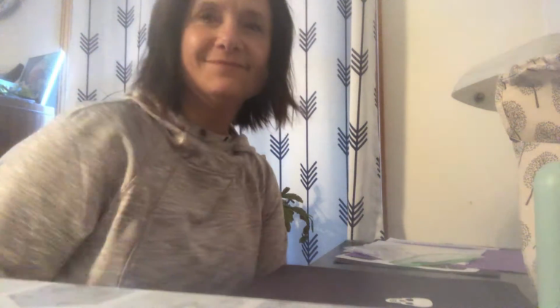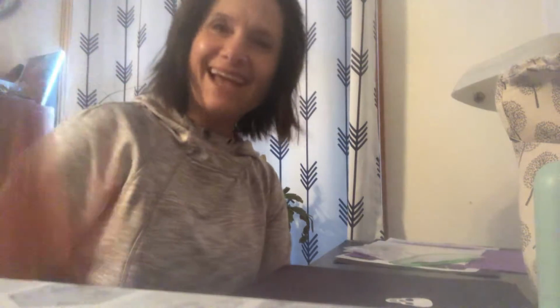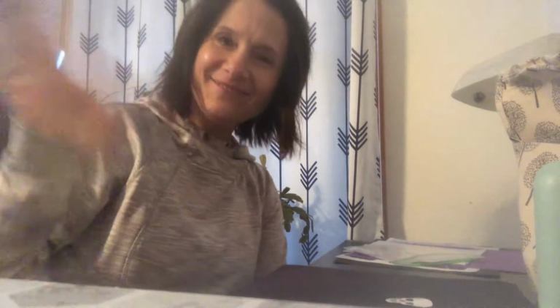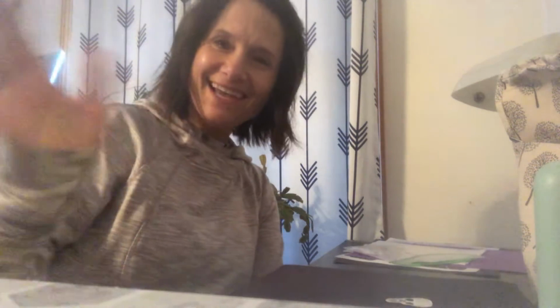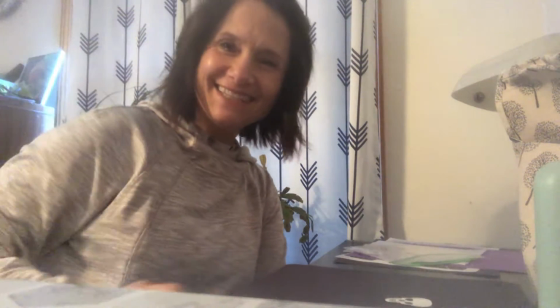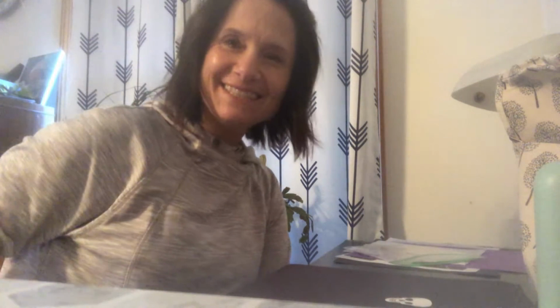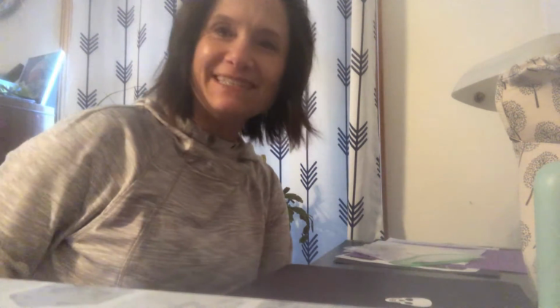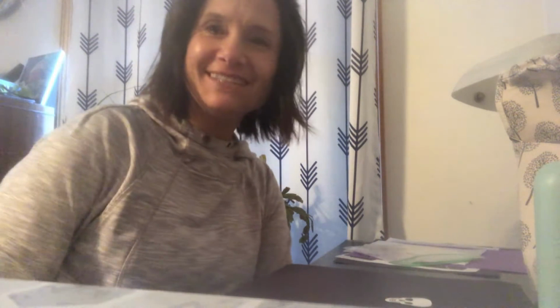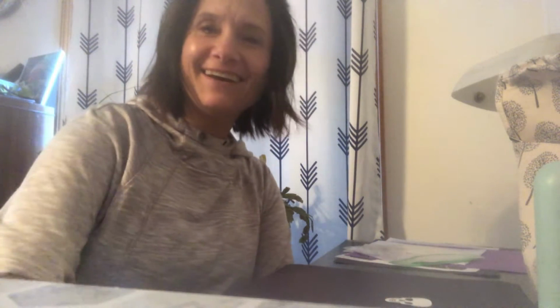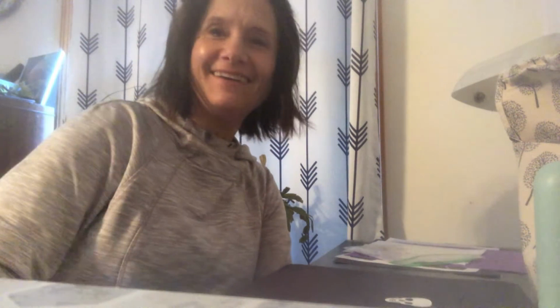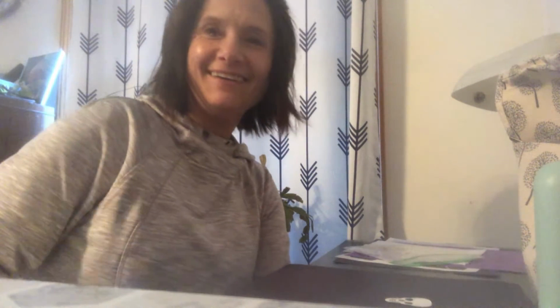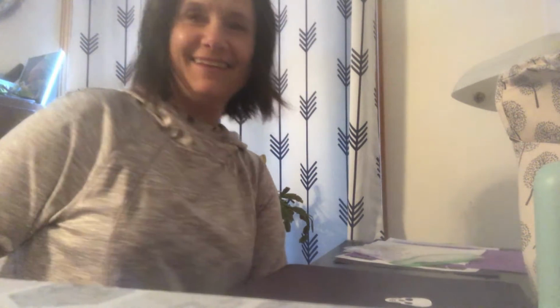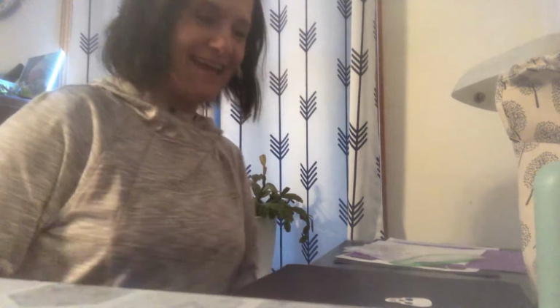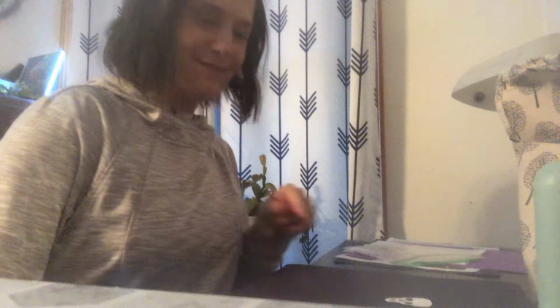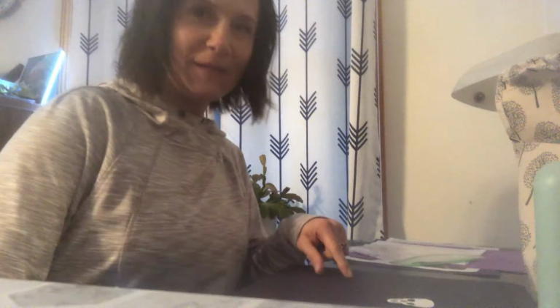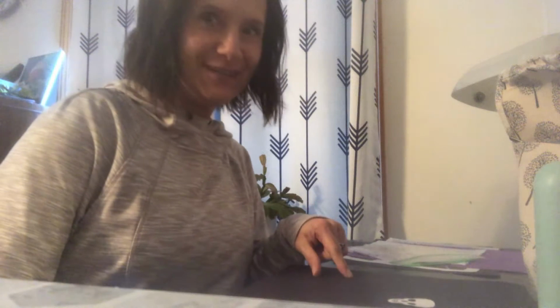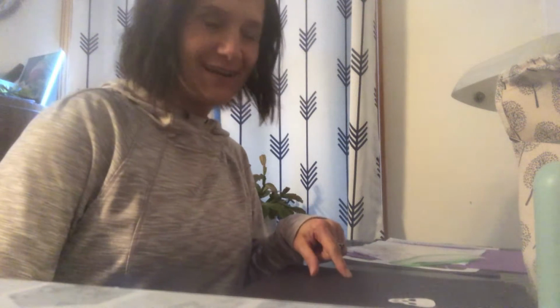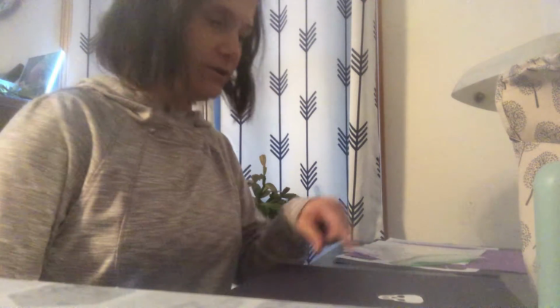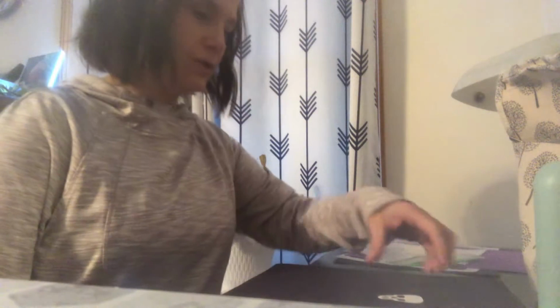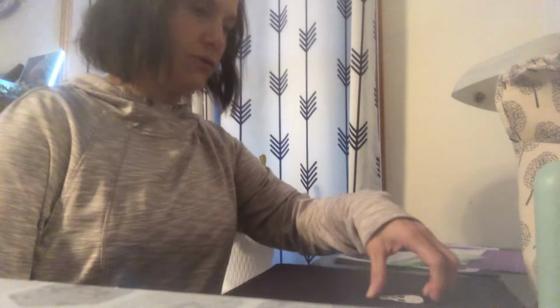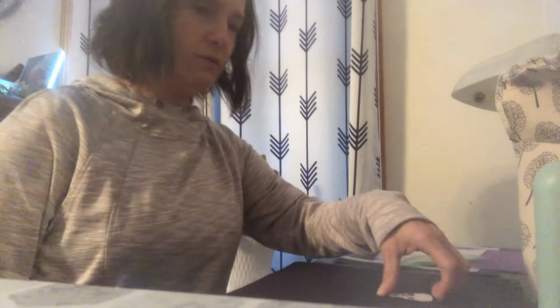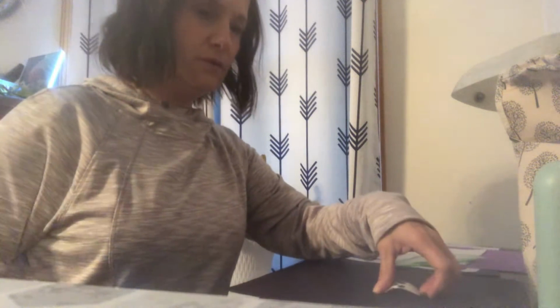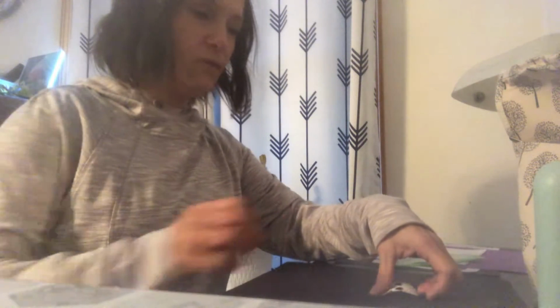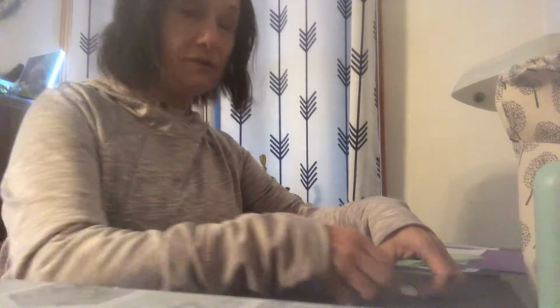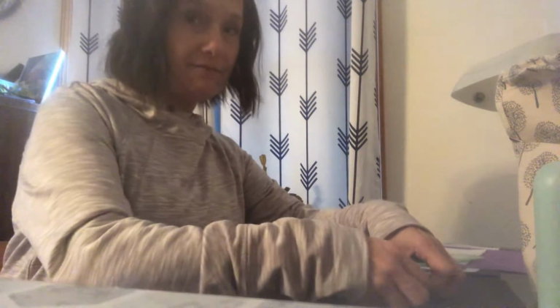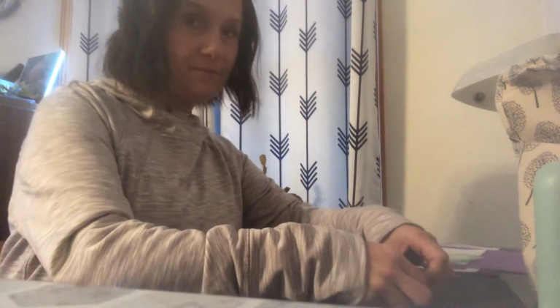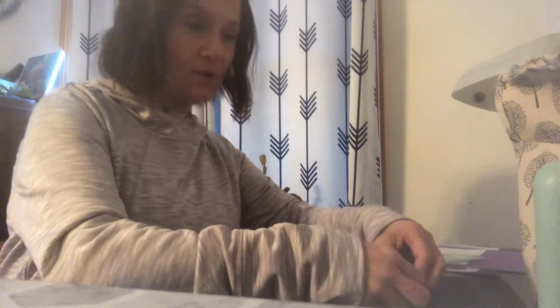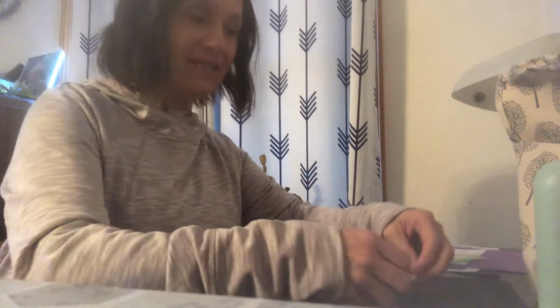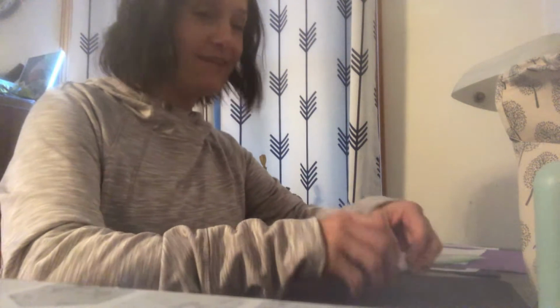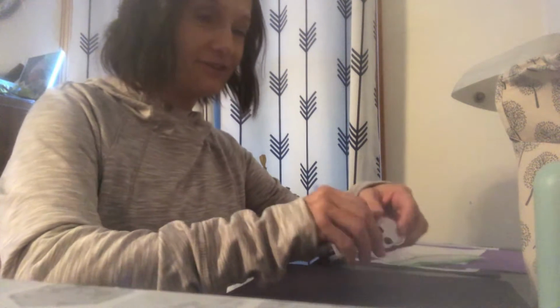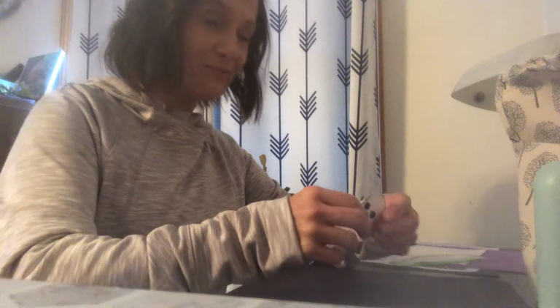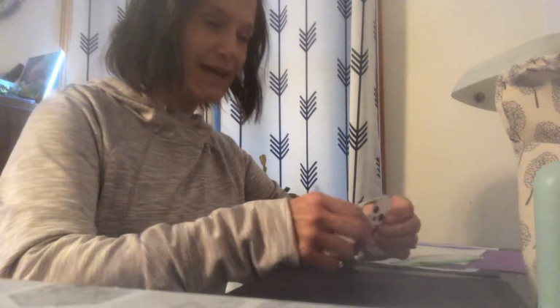Hi friends, it's Miss Jessica. I have some Halloween crafts here for you. Hopefully you have them already and have all your supplies.